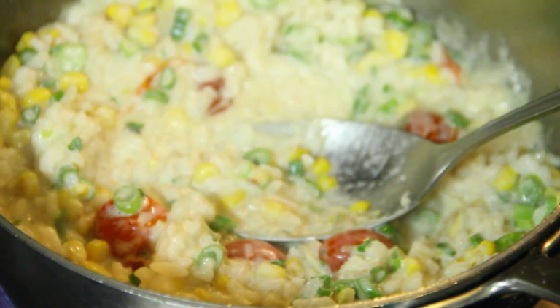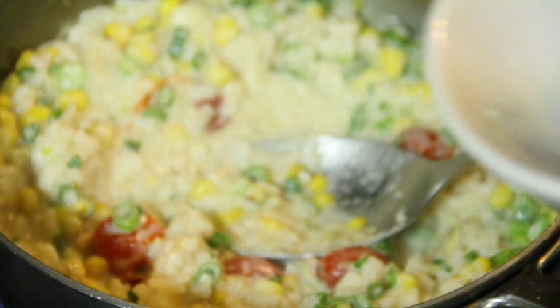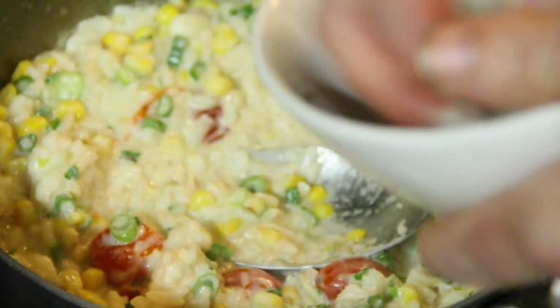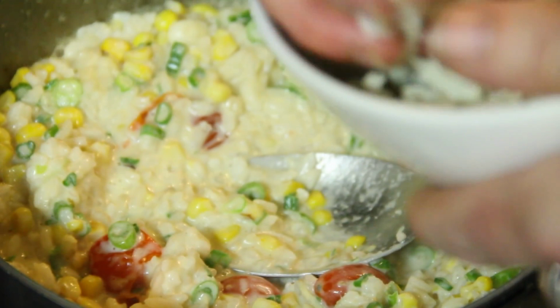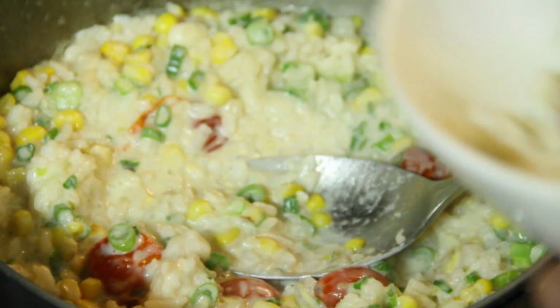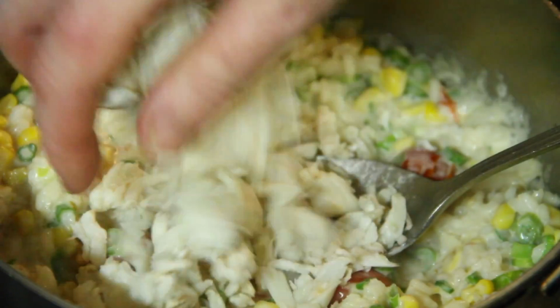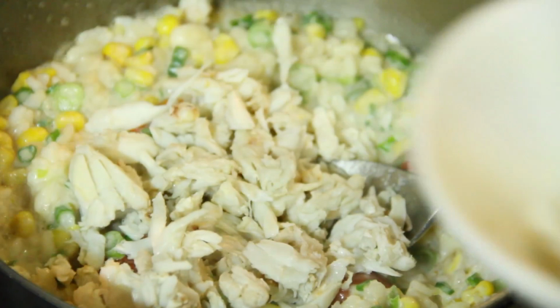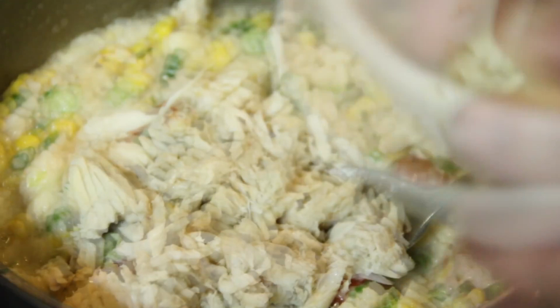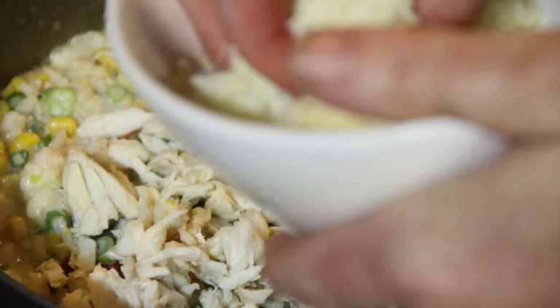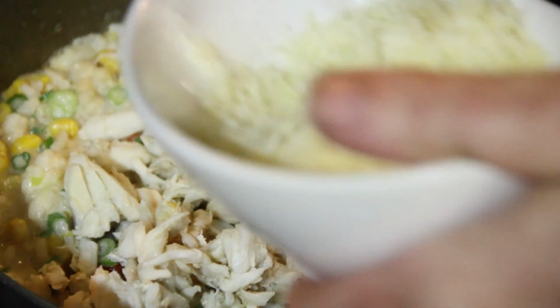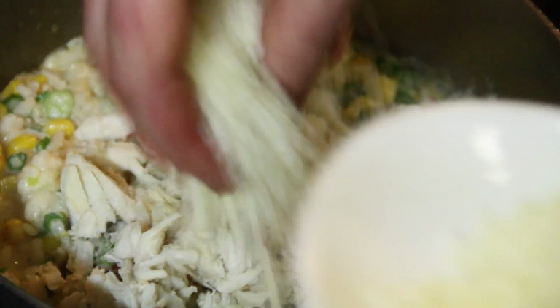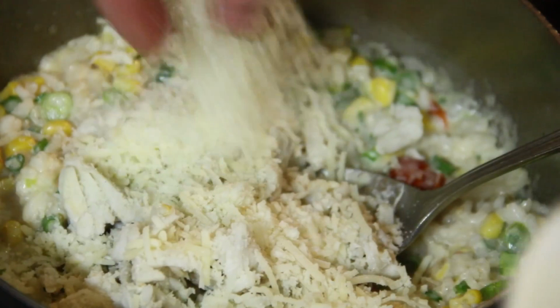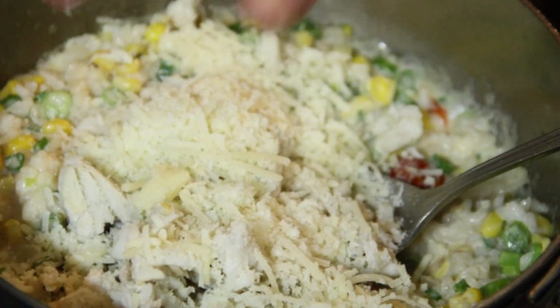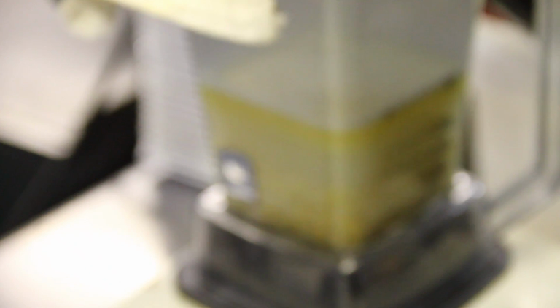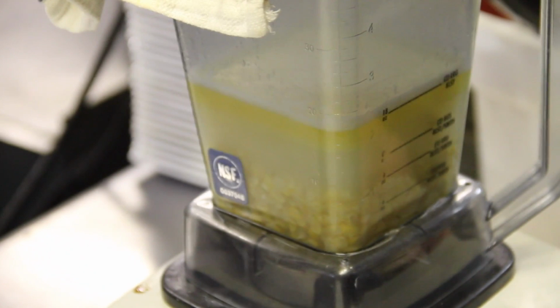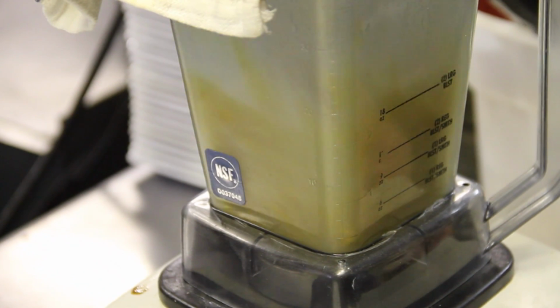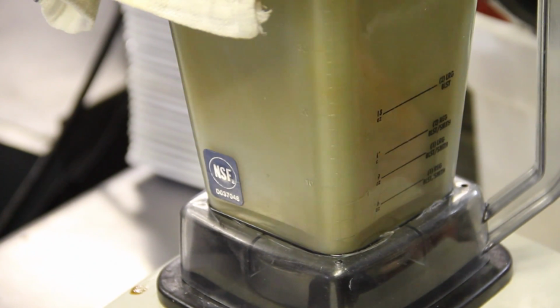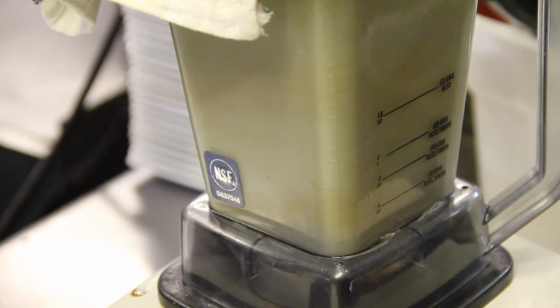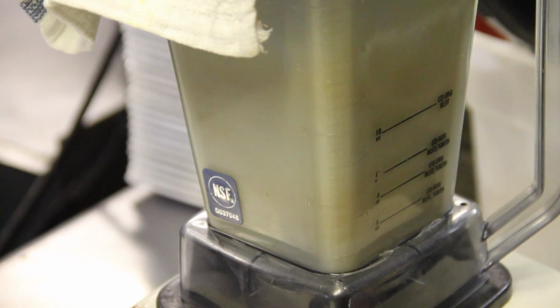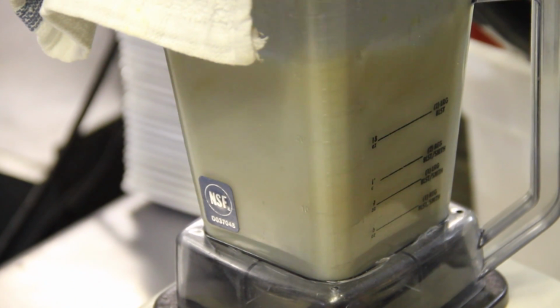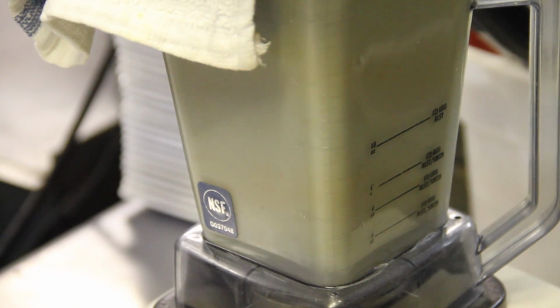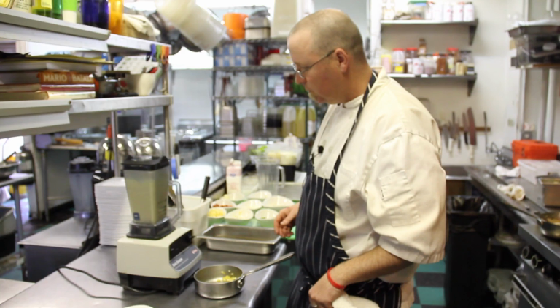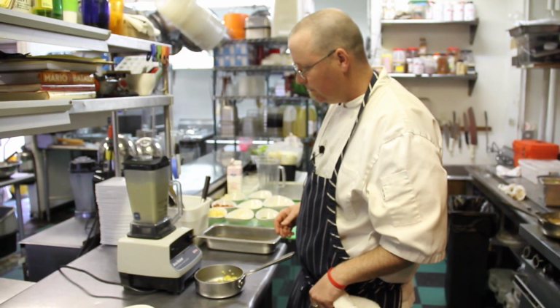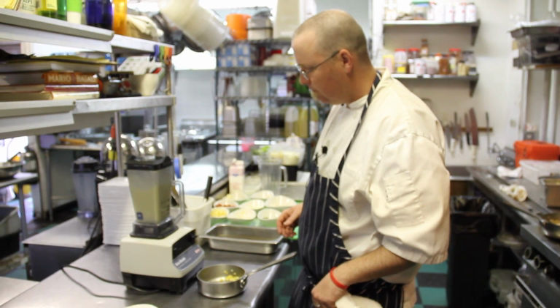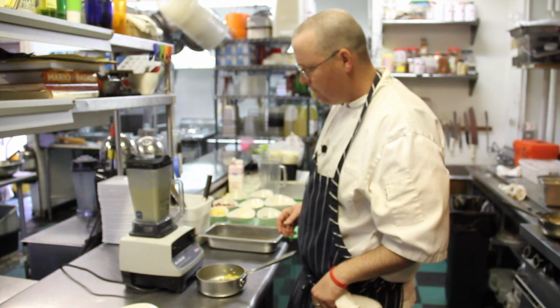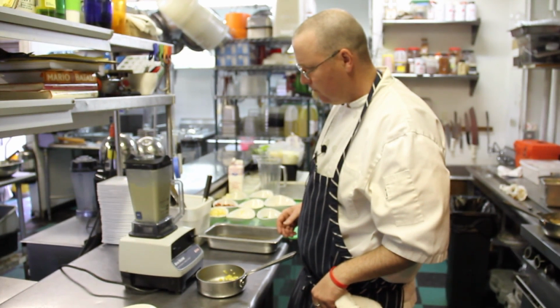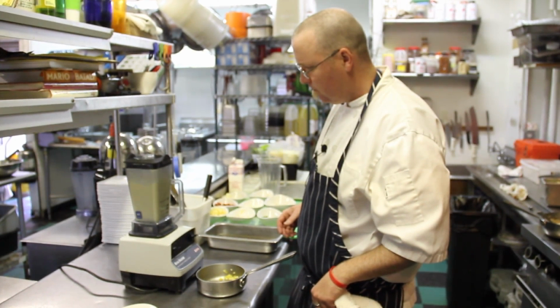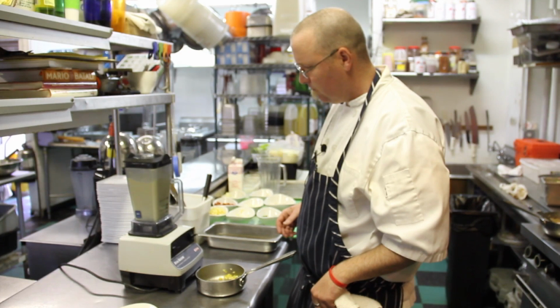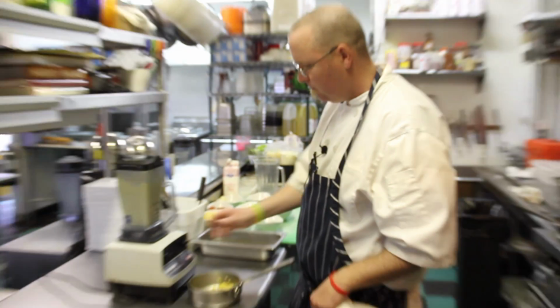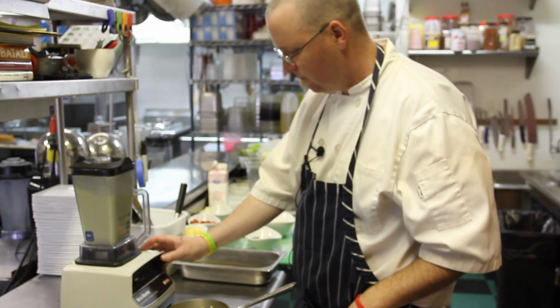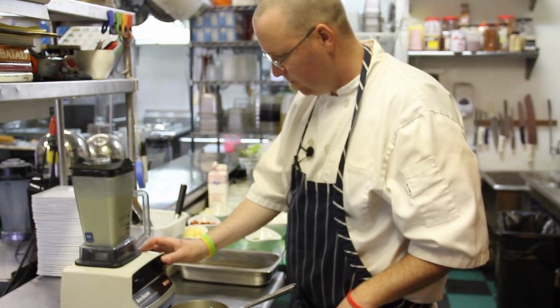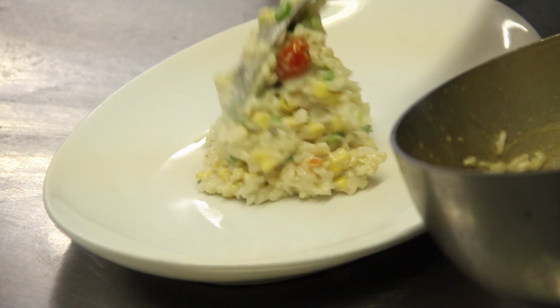We'll finish off our risotto with some crab meat and a little pecorino romano. I like the corn in there — we're going to puree it, so this is going to make a nice thick sauce. We're taking advantage of the sweetness and the starchiness of the corn to thicken up our sauce.